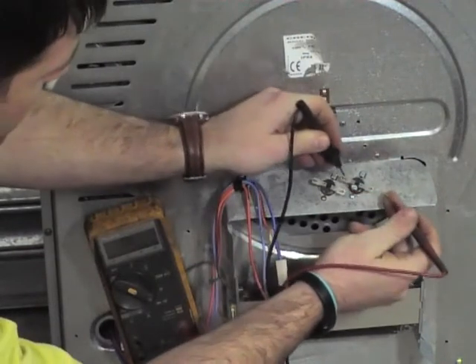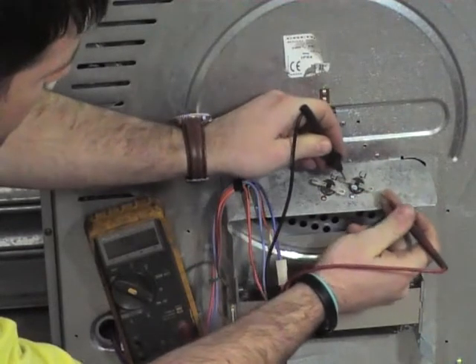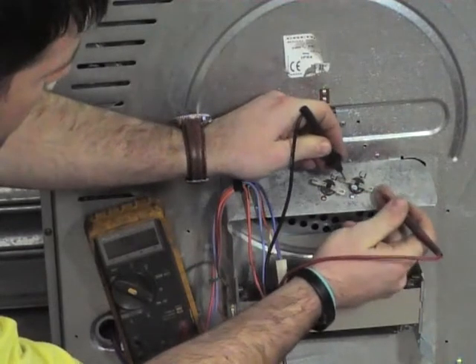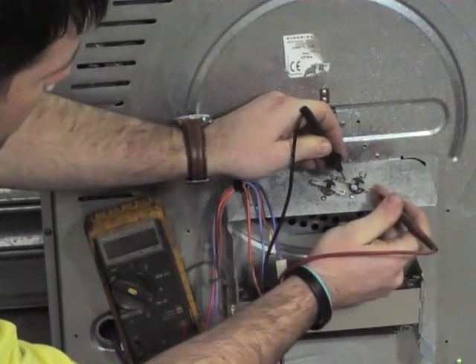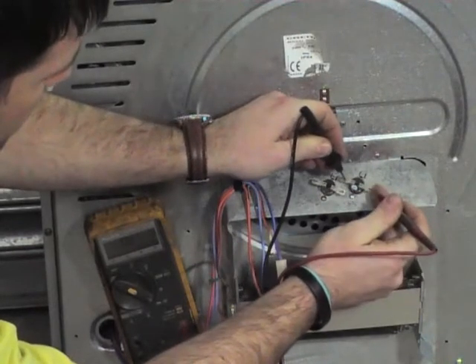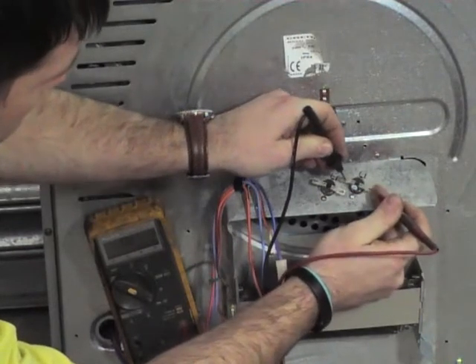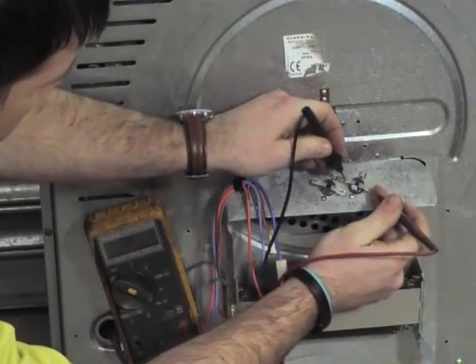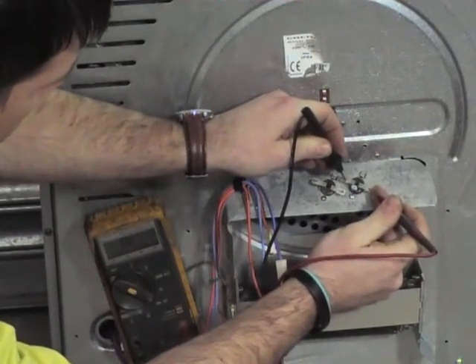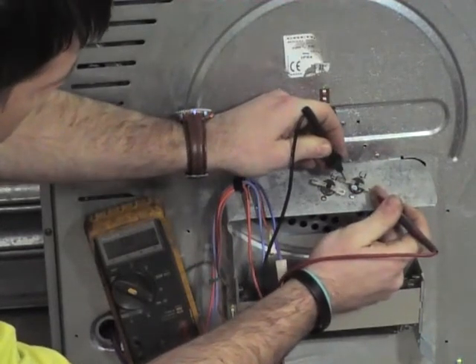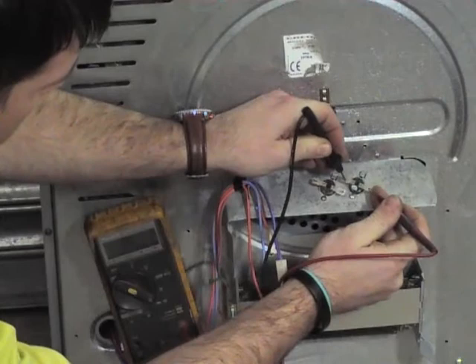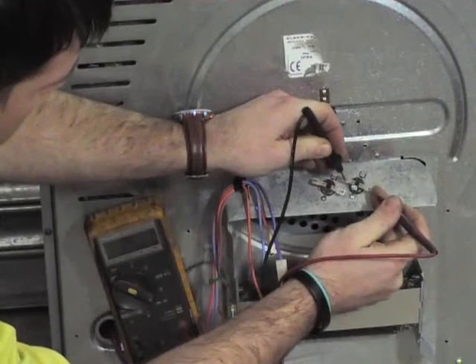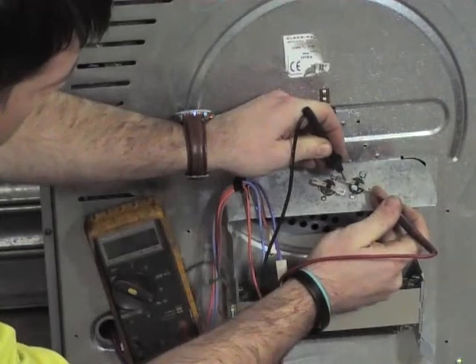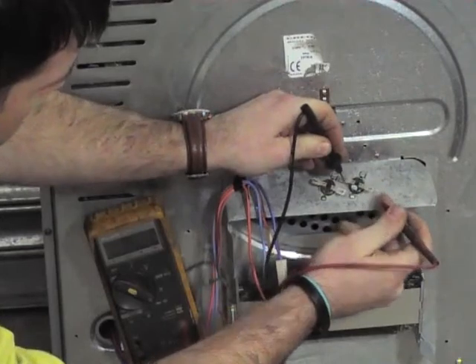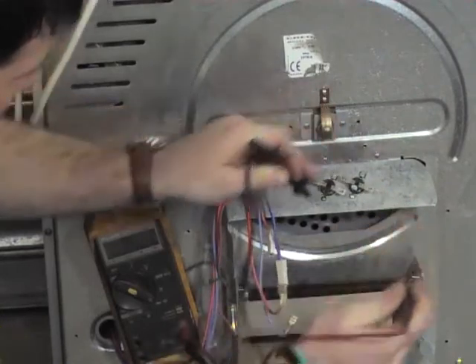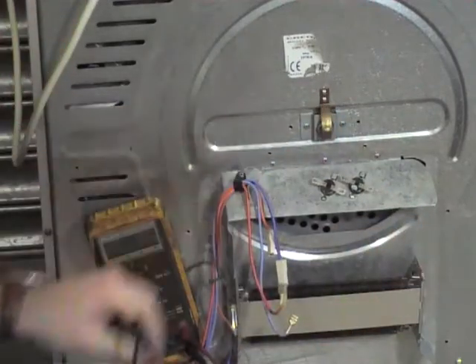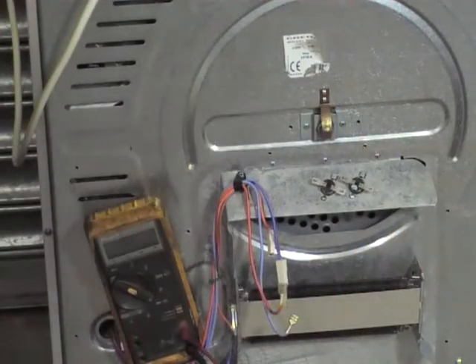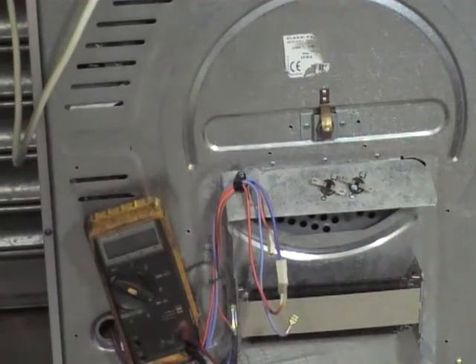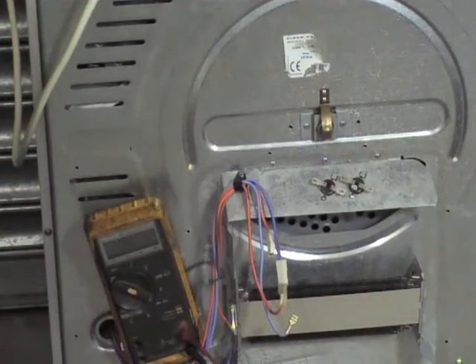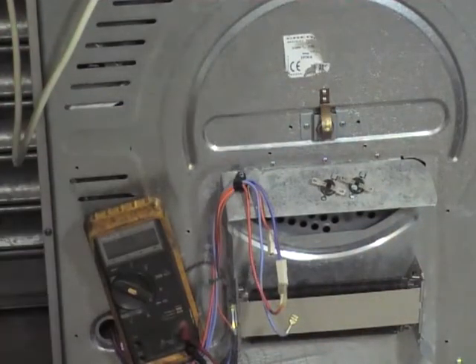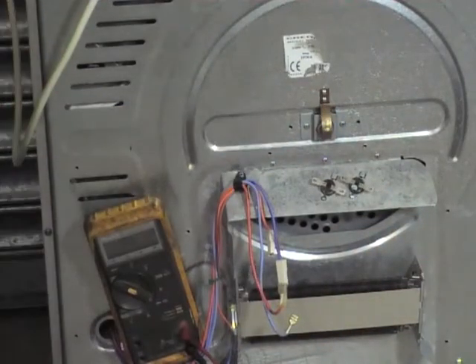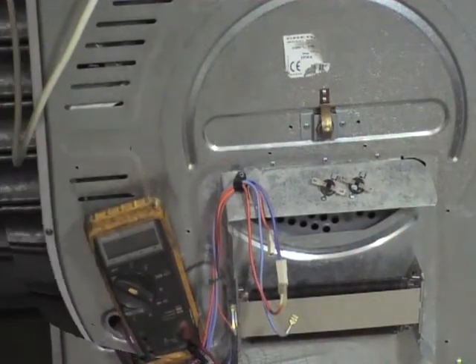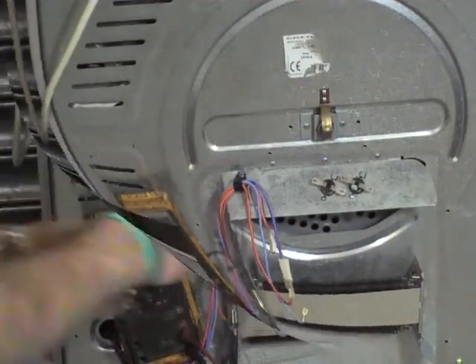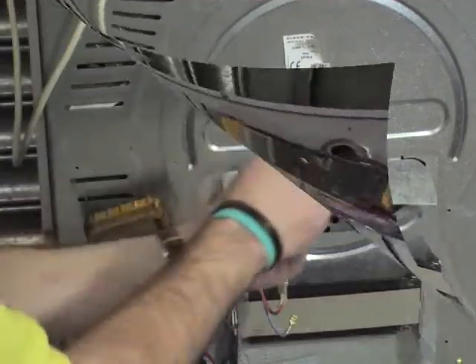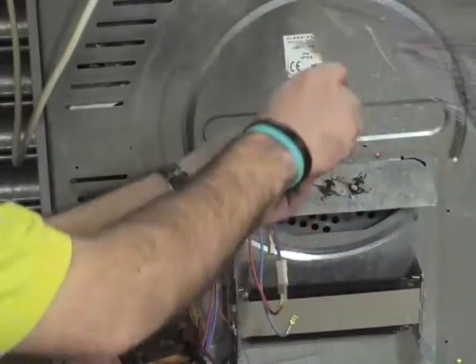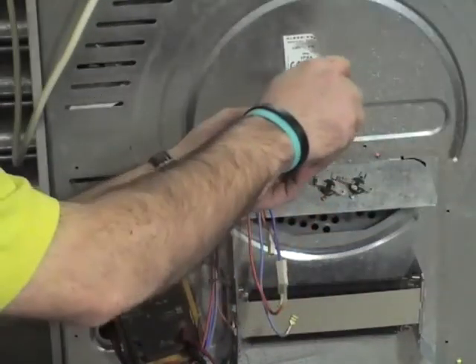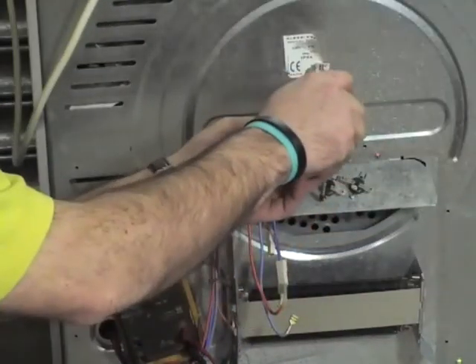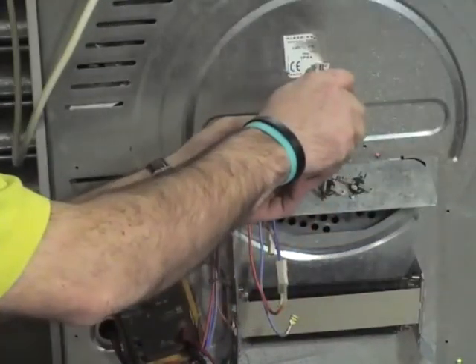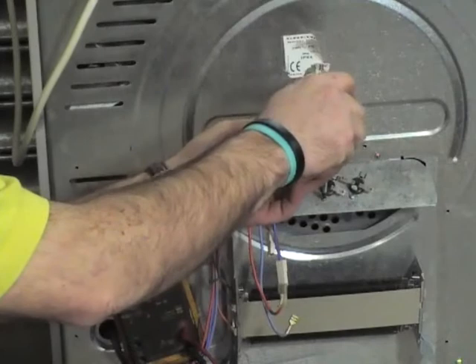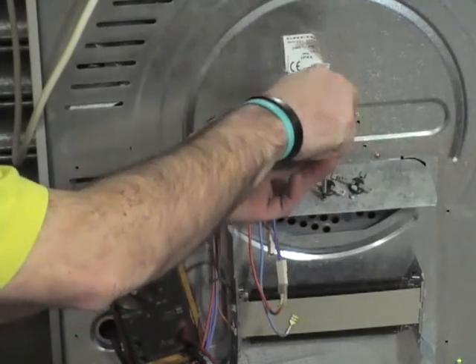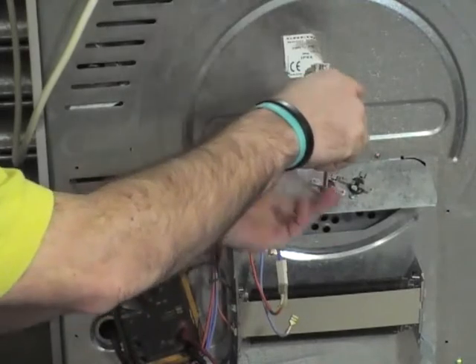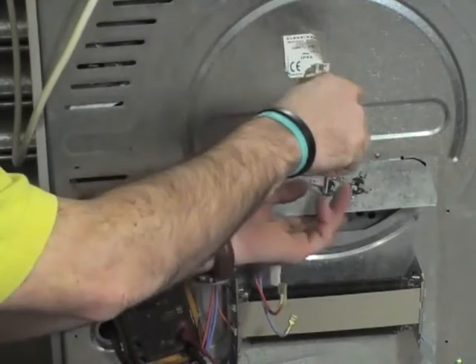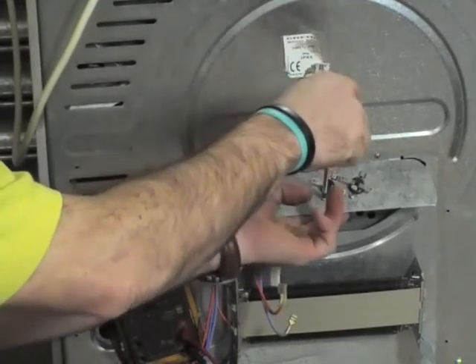You can see here that the thermostats on this particular one are both open circuit — no continuity going across — so we'll change these.